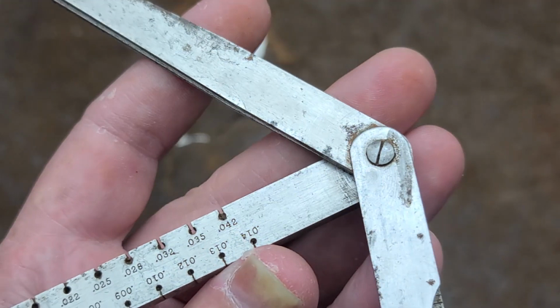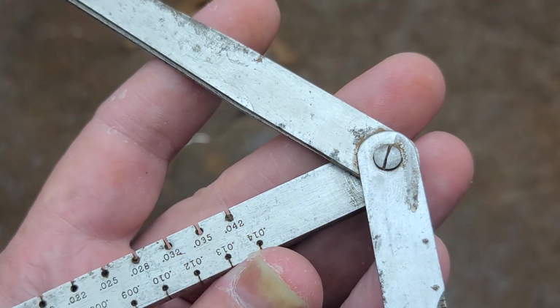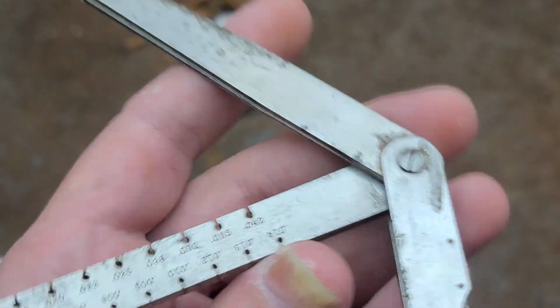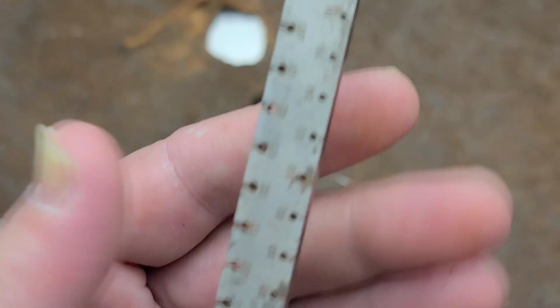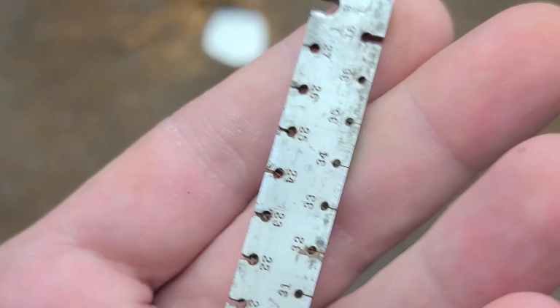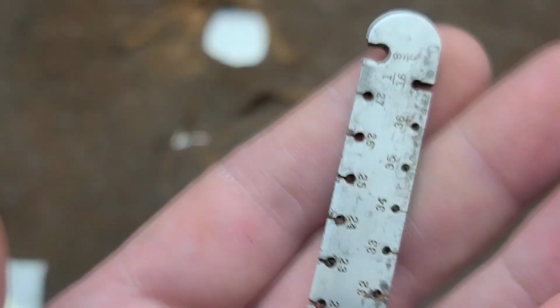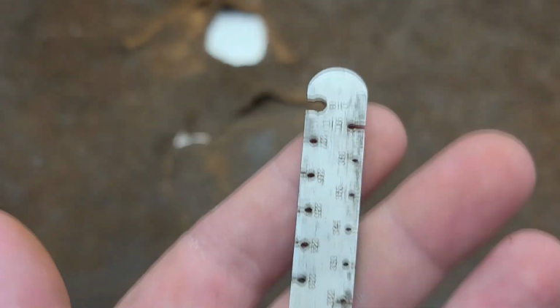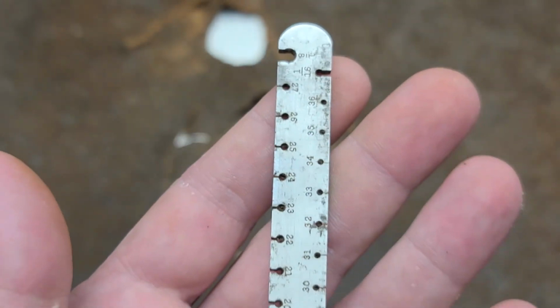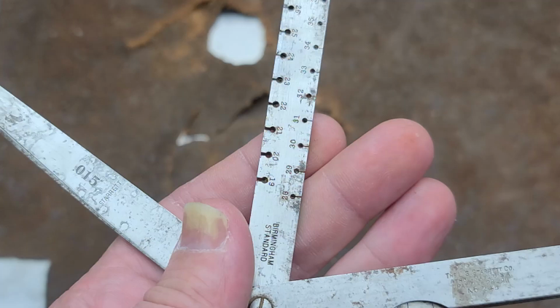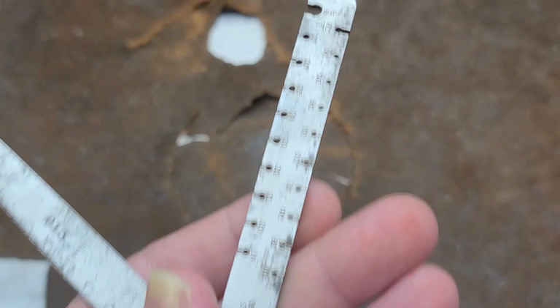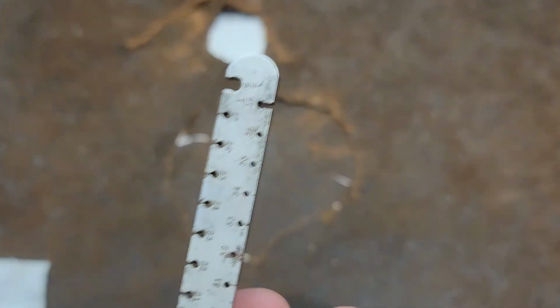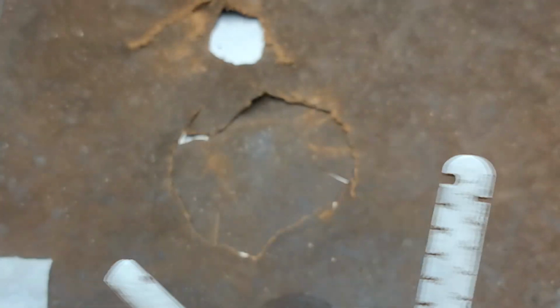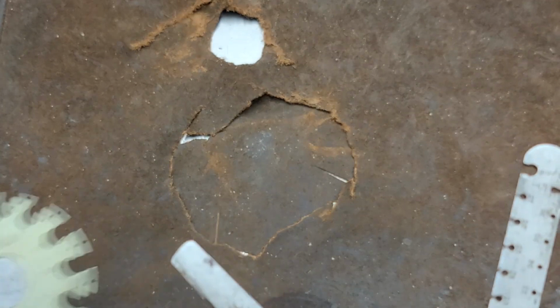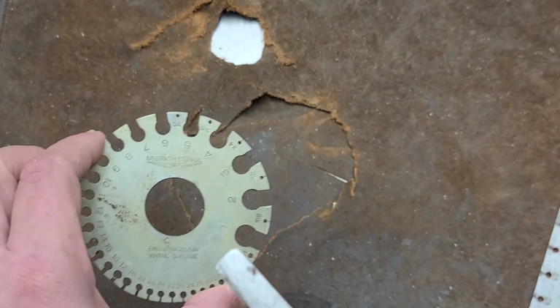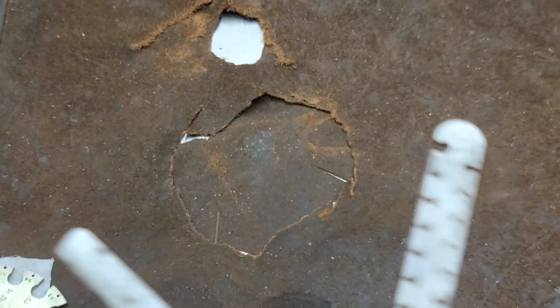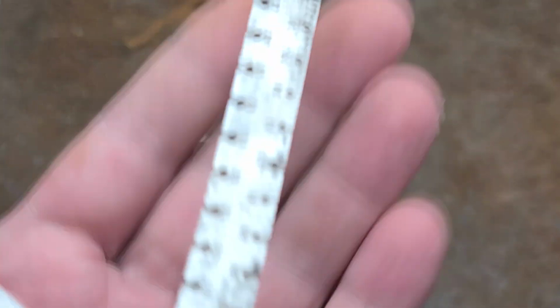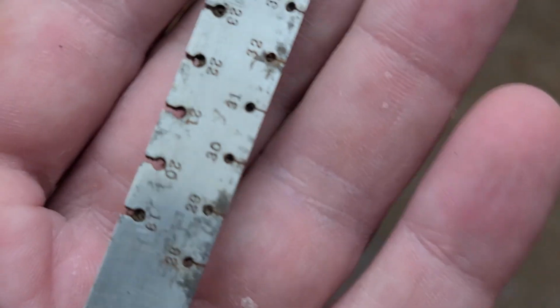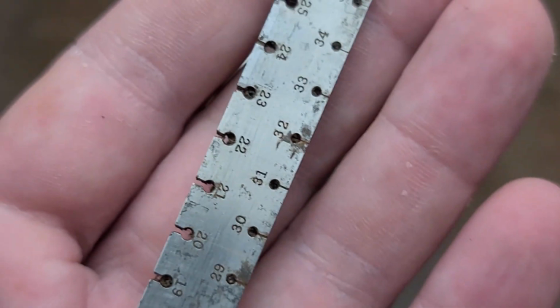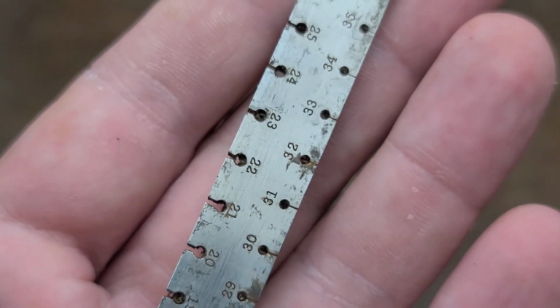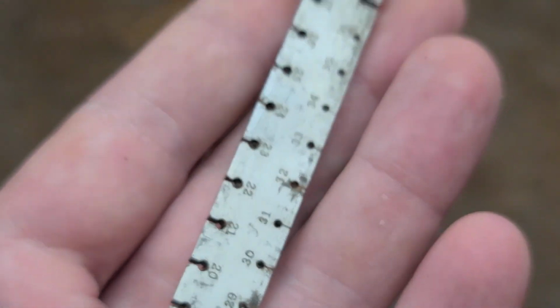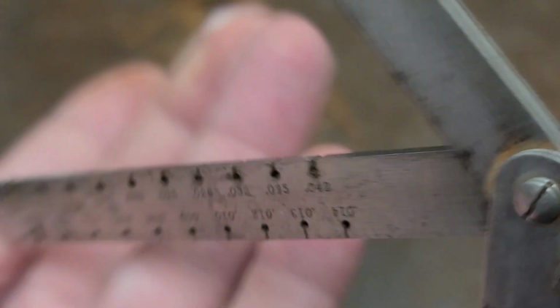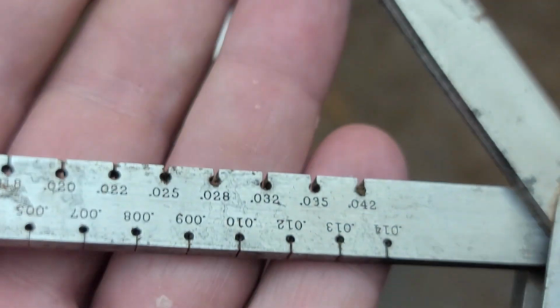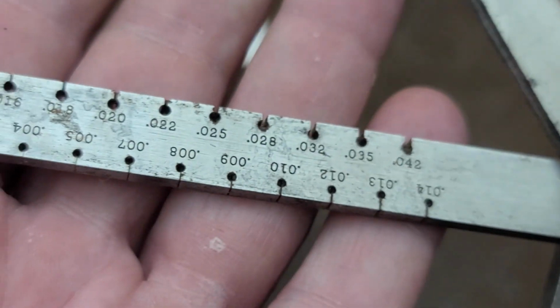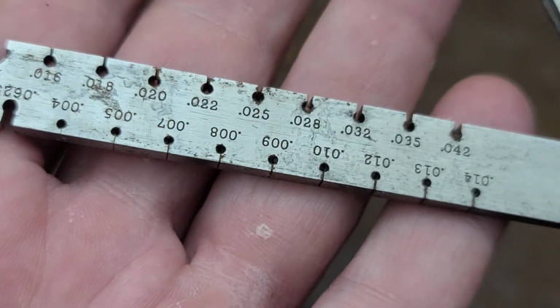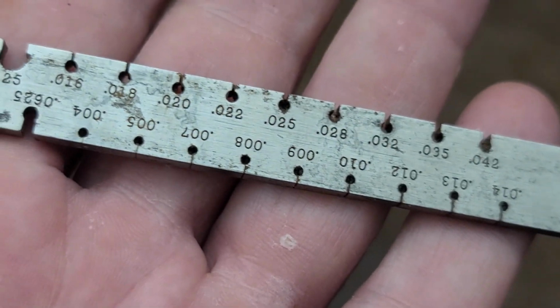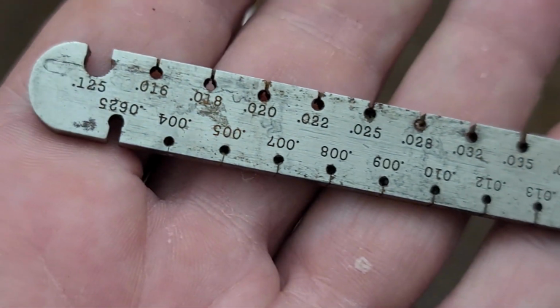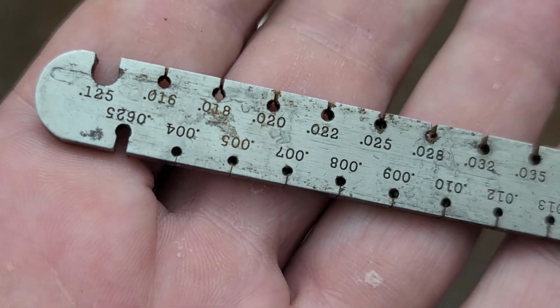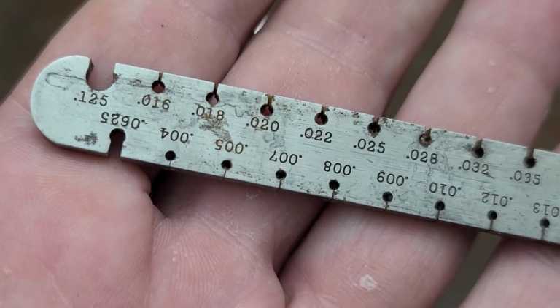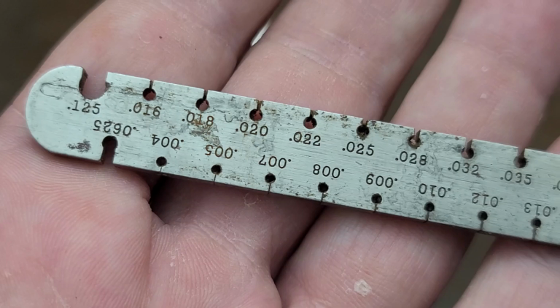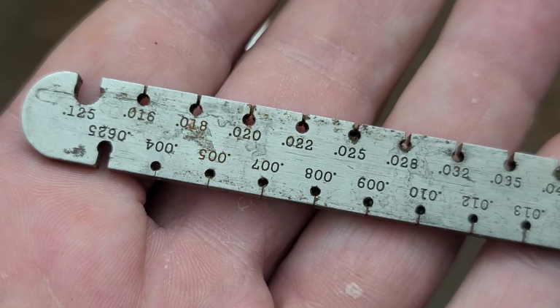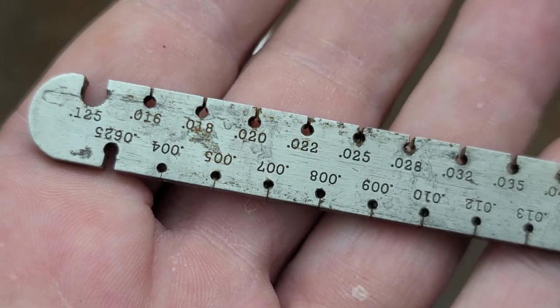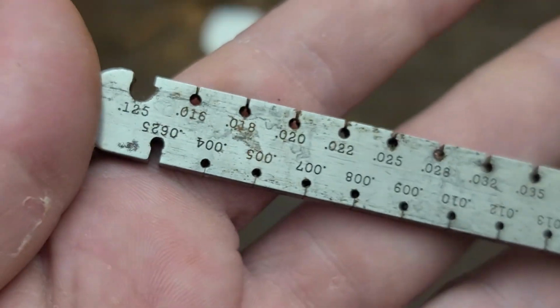Not a lot there, except for what's kind of handy — just like on the wheel gauge — we have gauge numbers on one side, and then direct measurements in thousandths of an inch on the other.